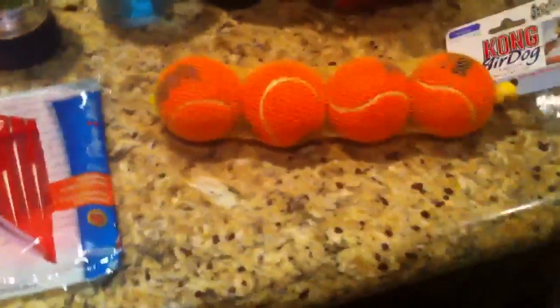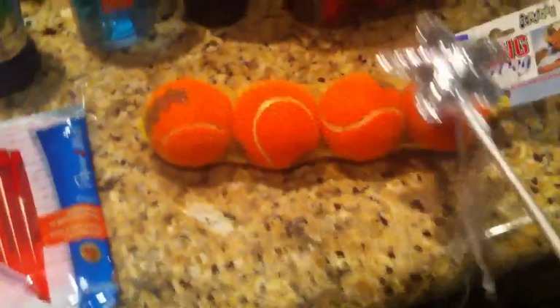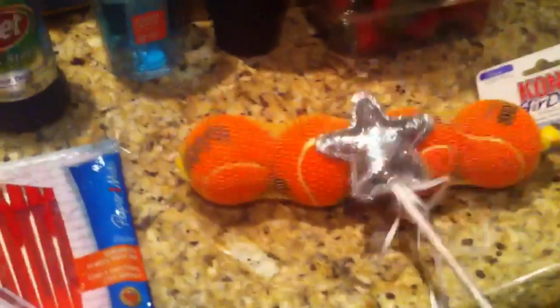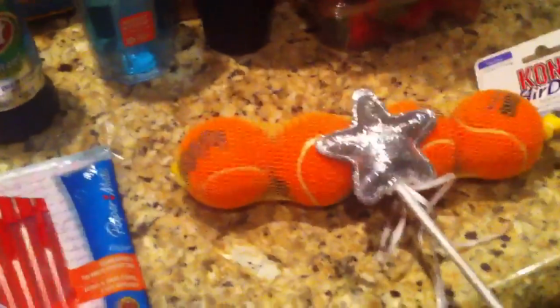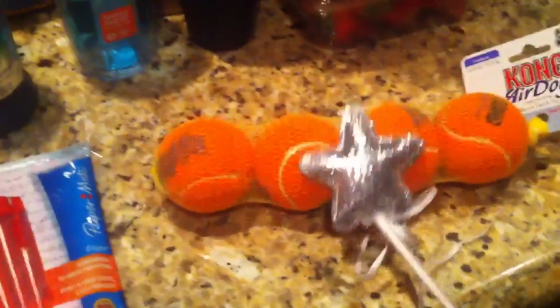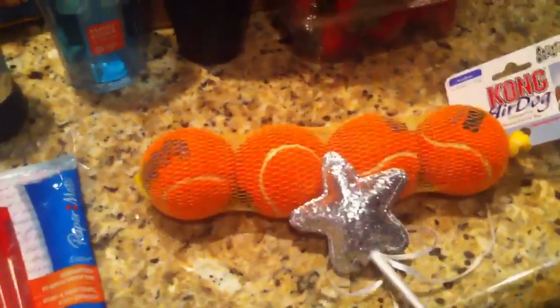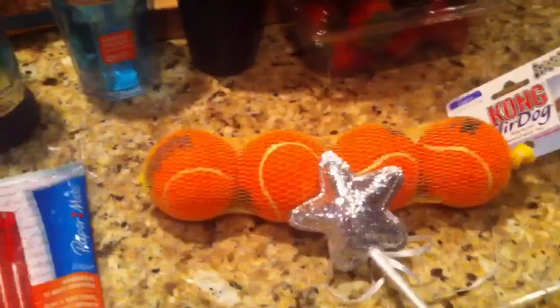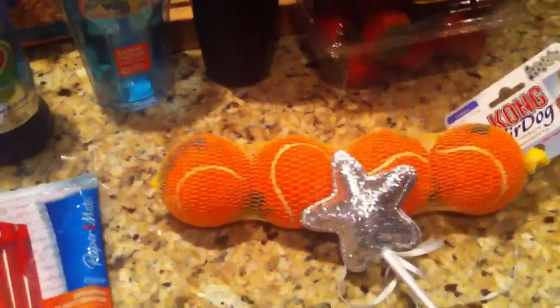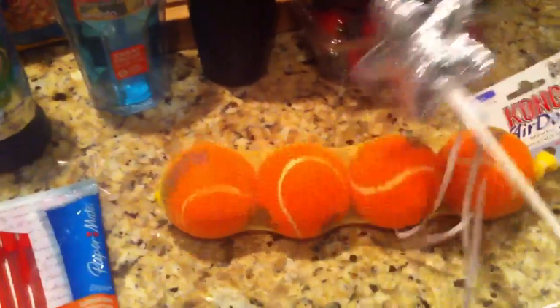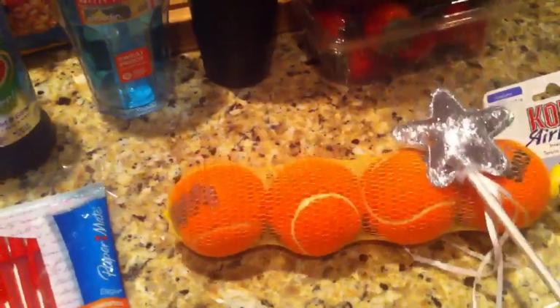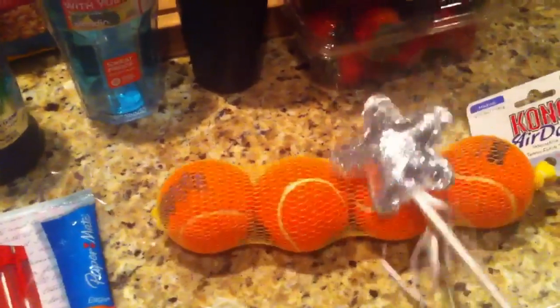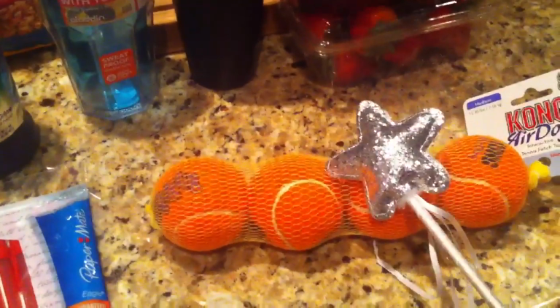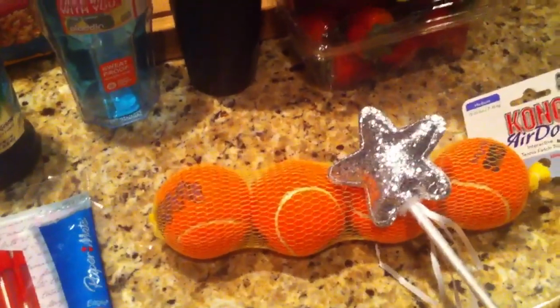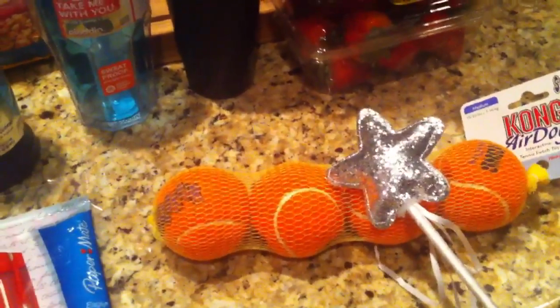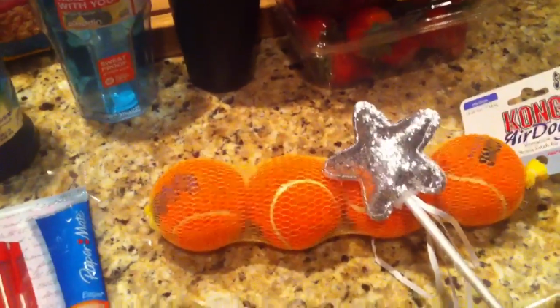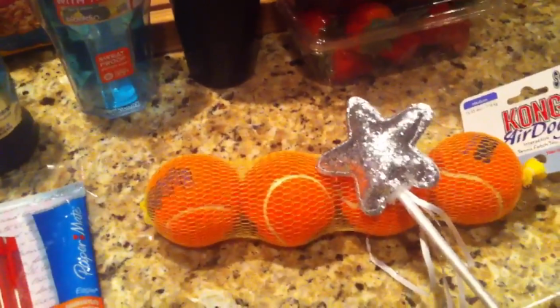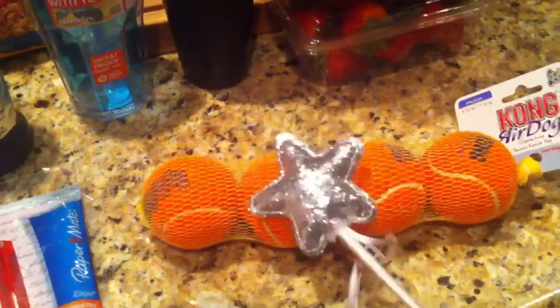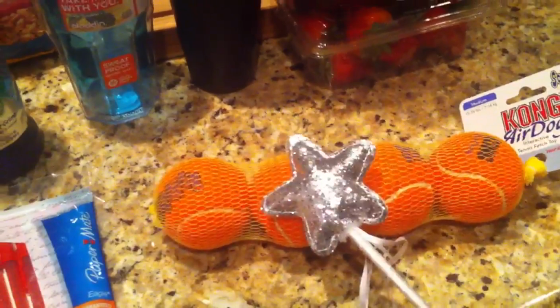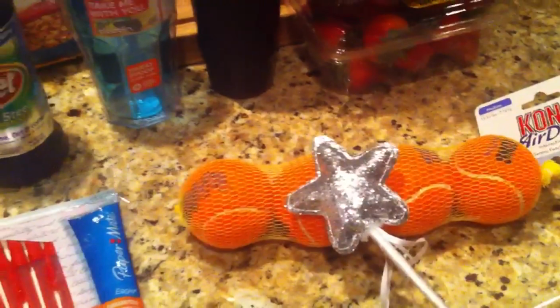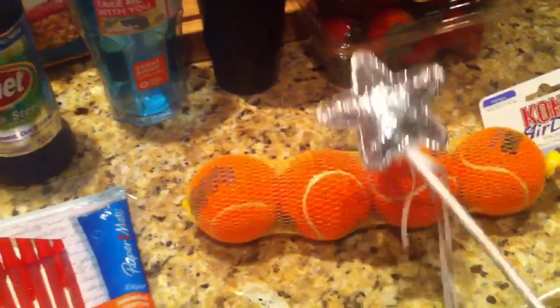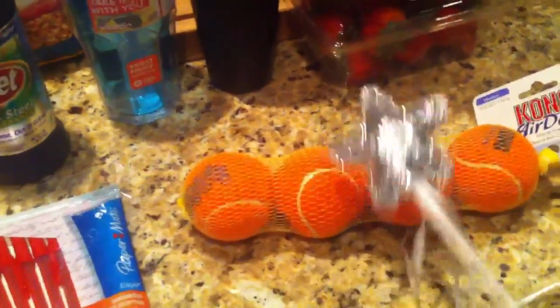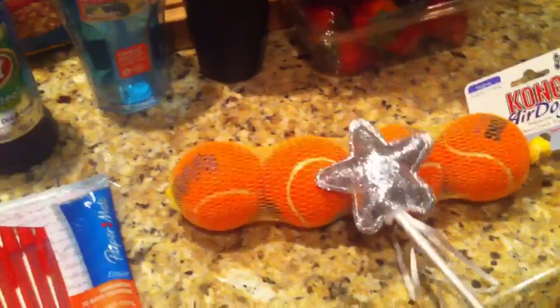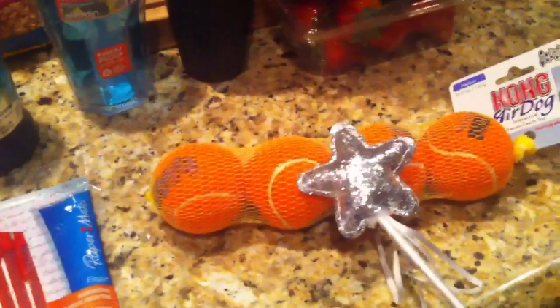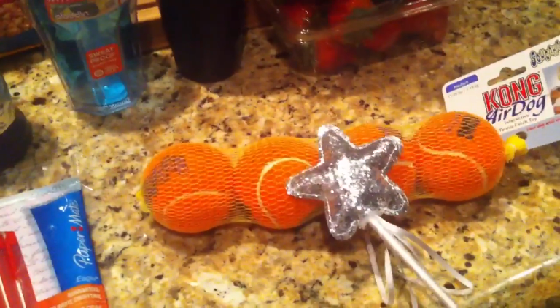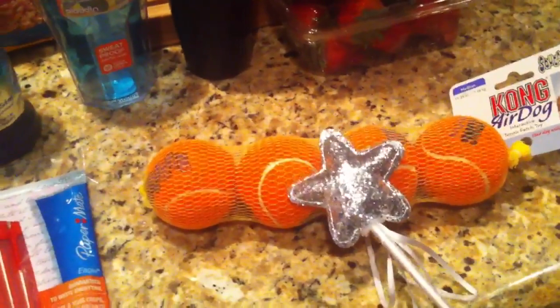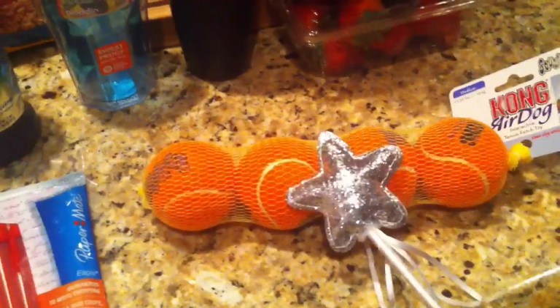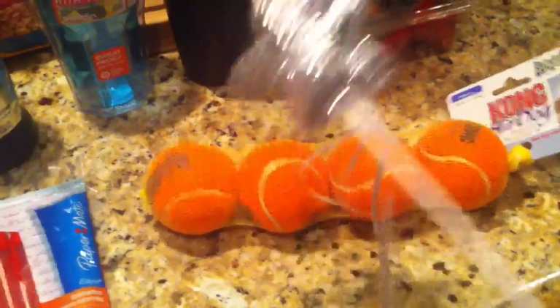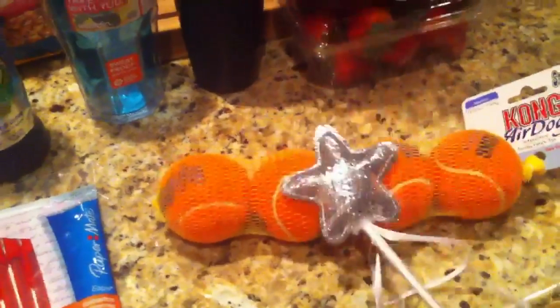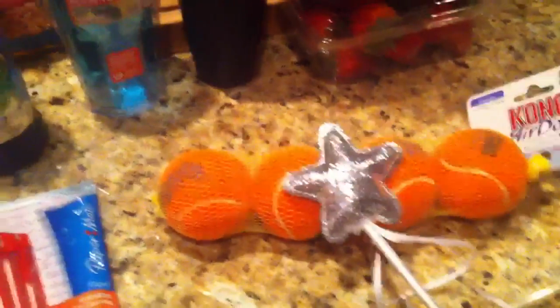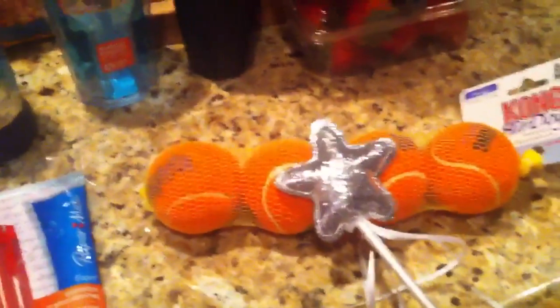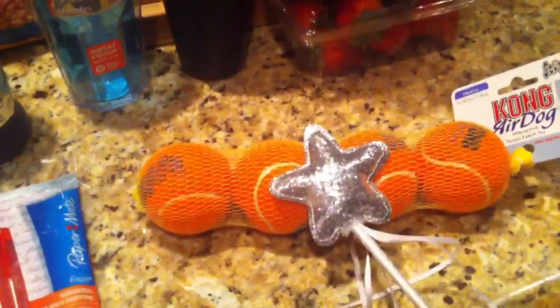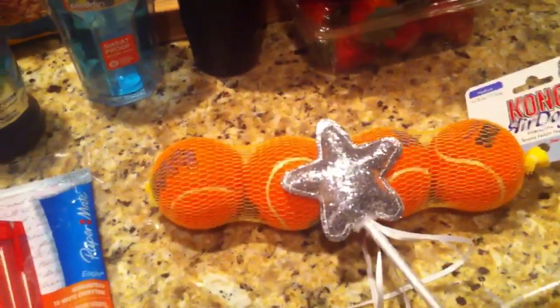We got some dog squeaky tennis balls — no coupons or anything there. I think these were $5.60, so a little pricey, but hopefully my husband won't throw them all over the fence like usual, so we won't lose these.